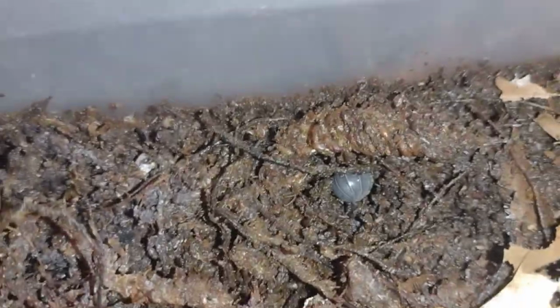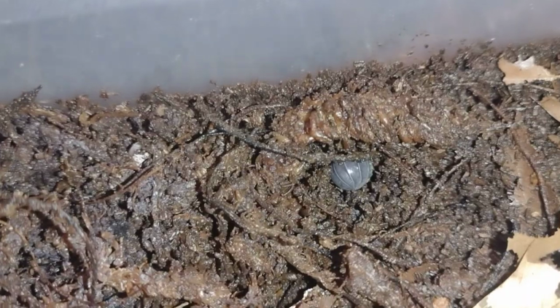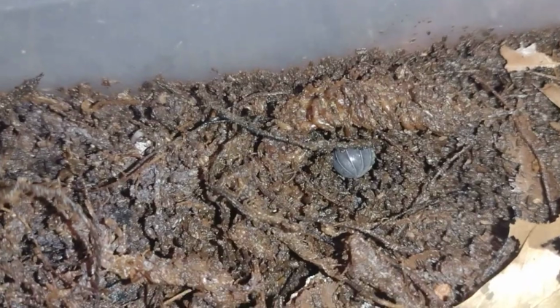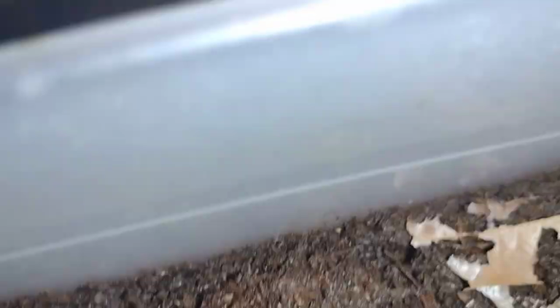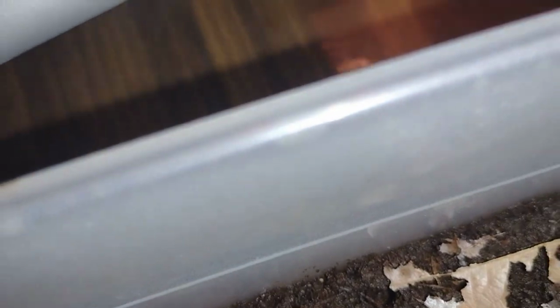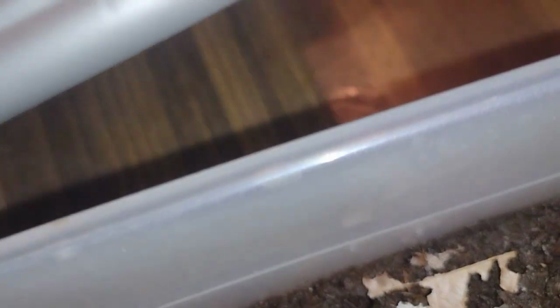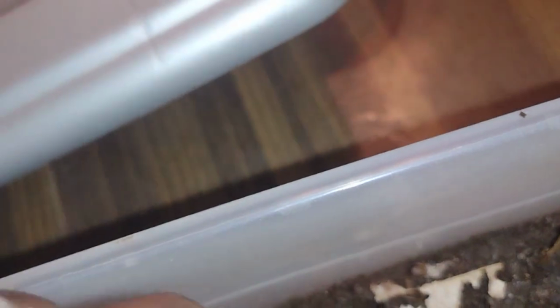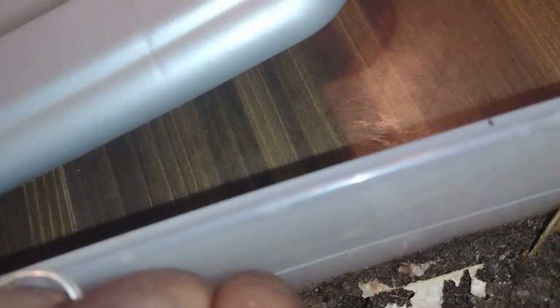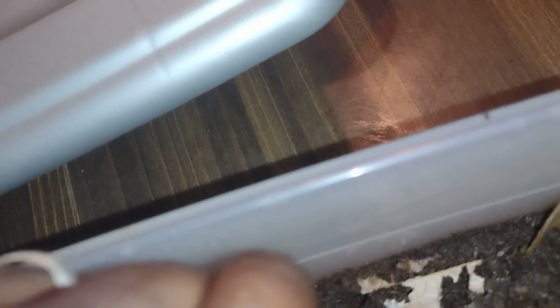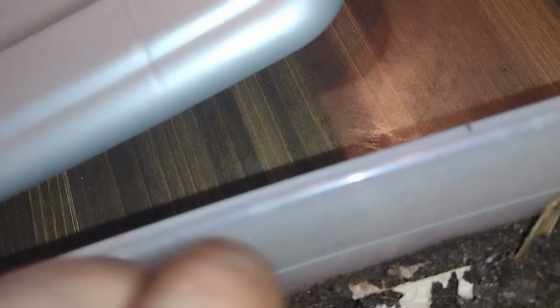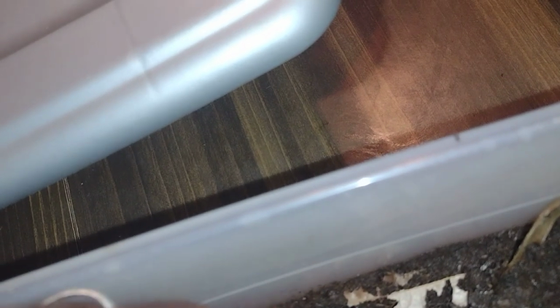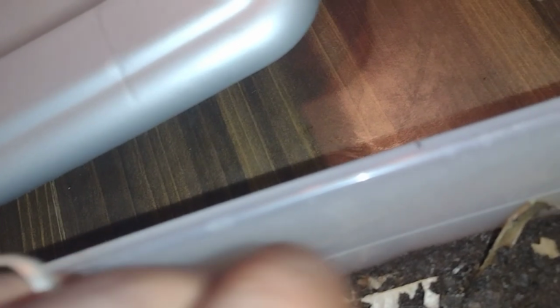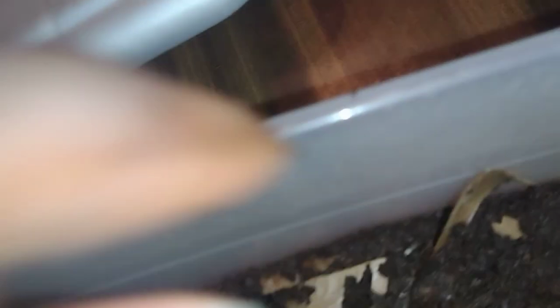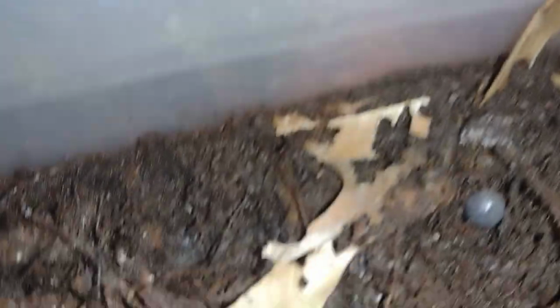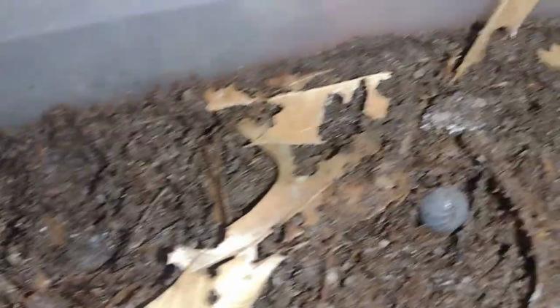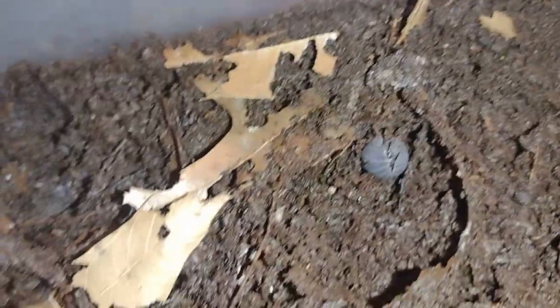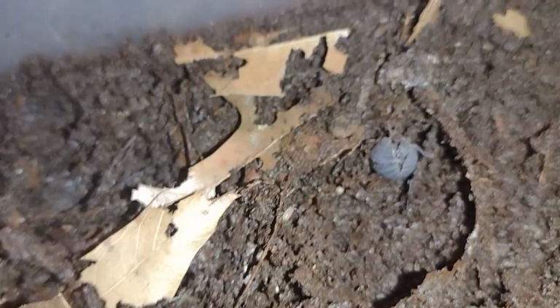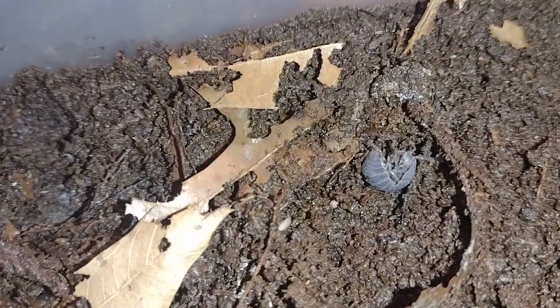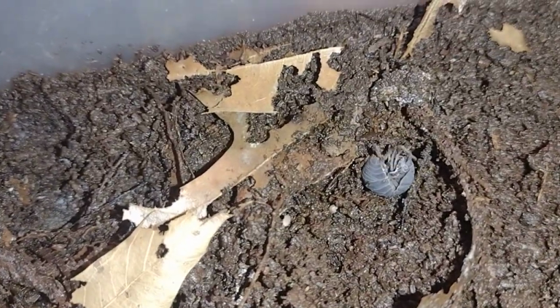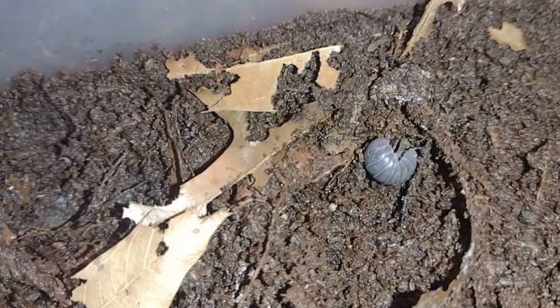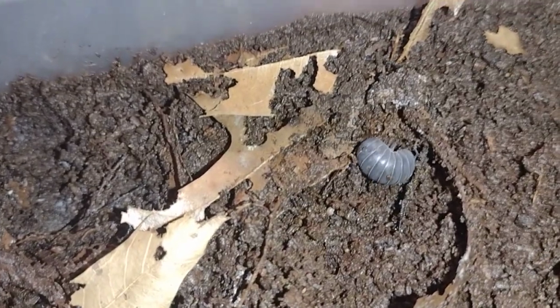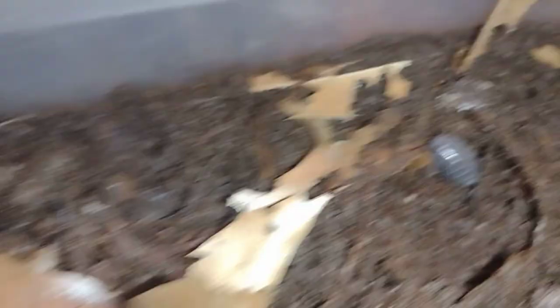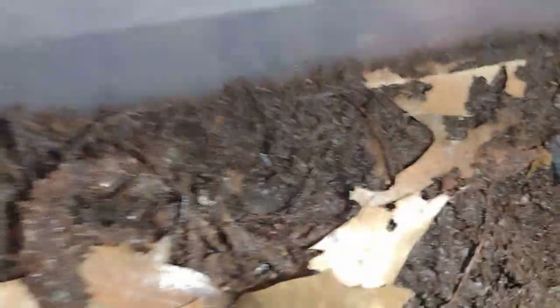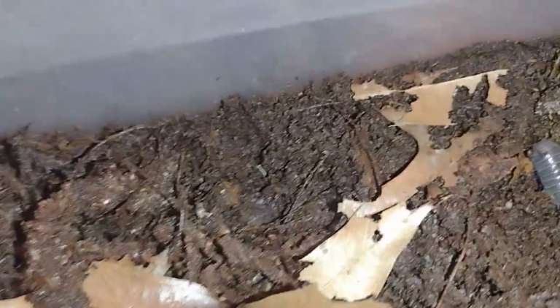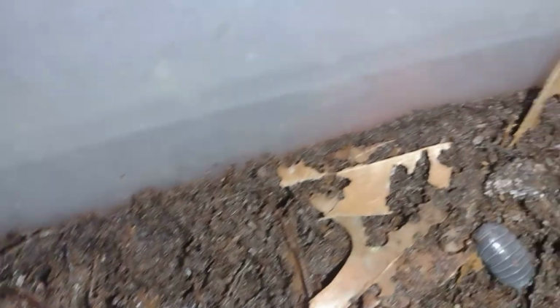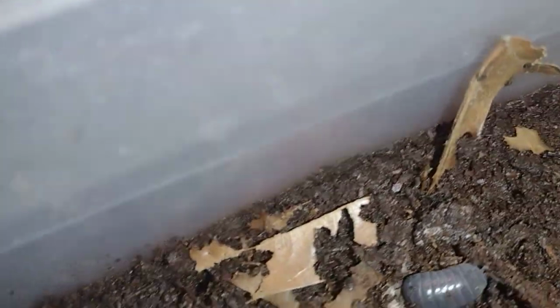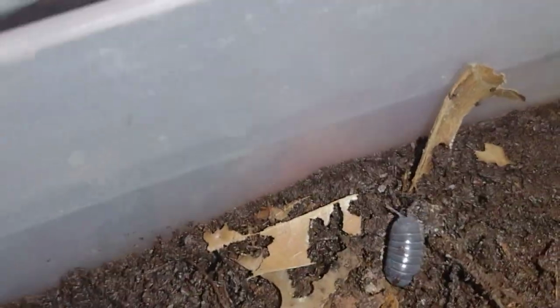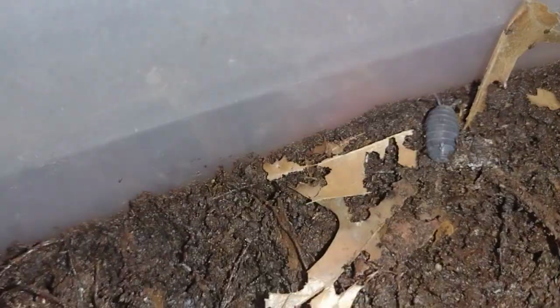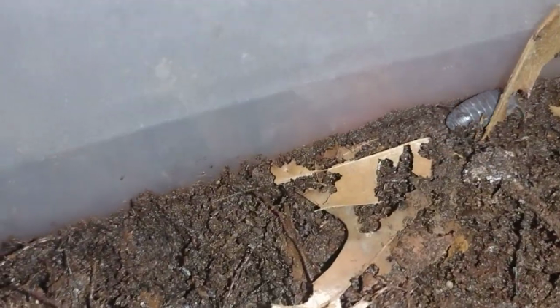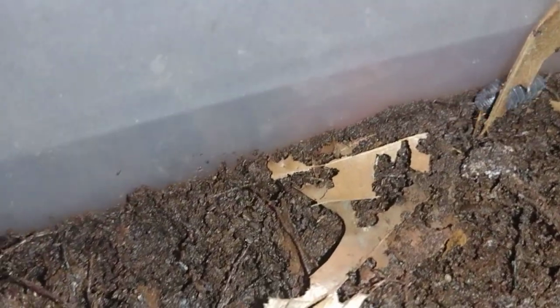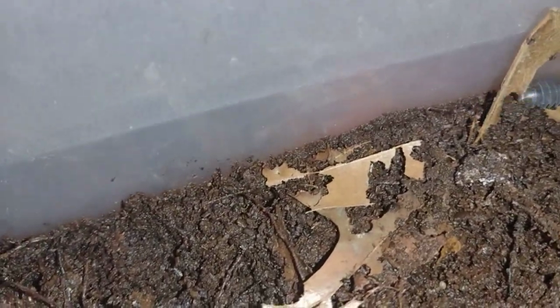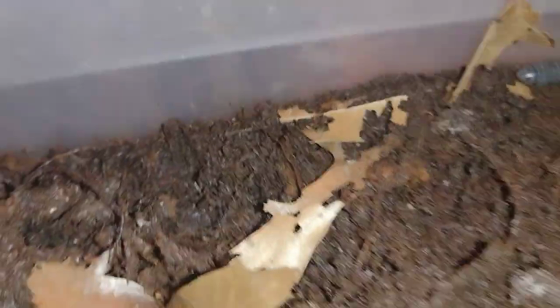You can kind of see them better with the flashlight on. There's one right there, there's another one right there — there's a whole bunch in here. It's really moist so I don't think I need to give them any water right now. These are the Dalmatian isopods, which are my favorite breeds.